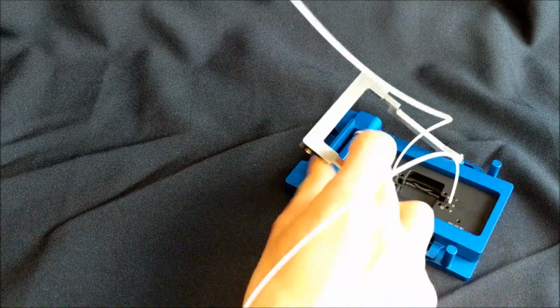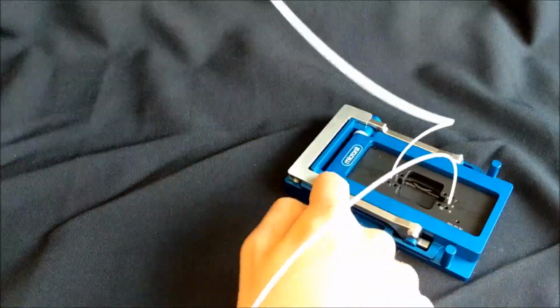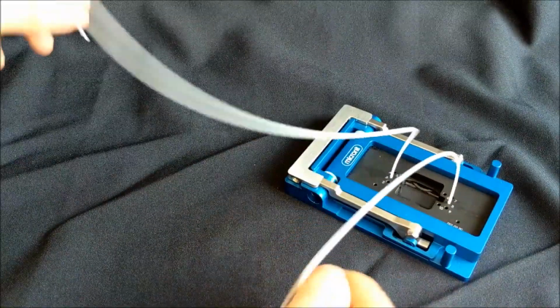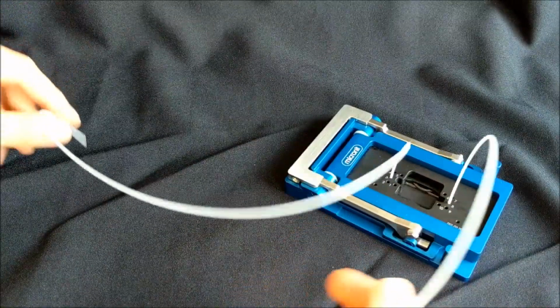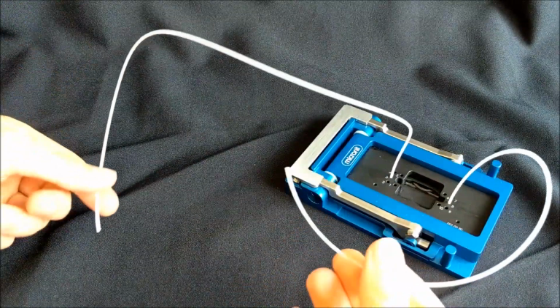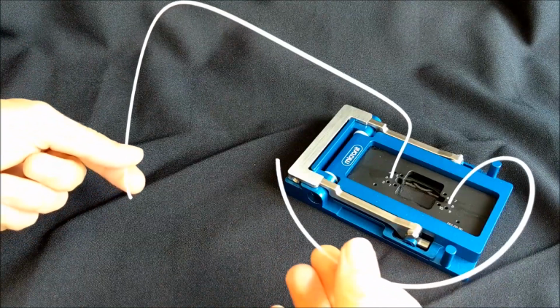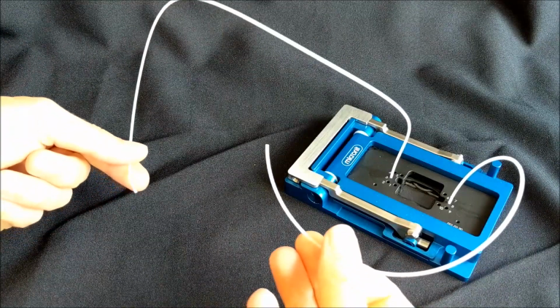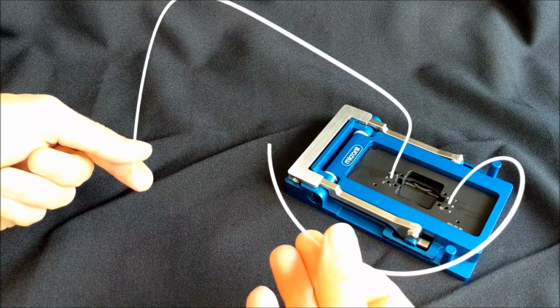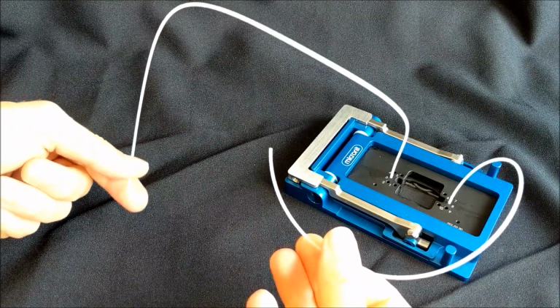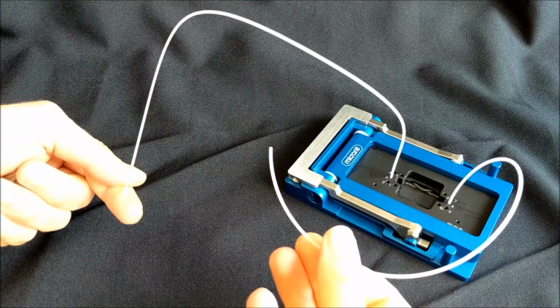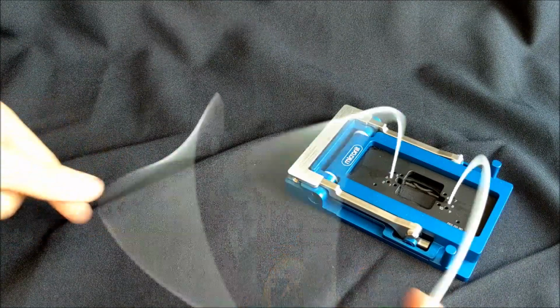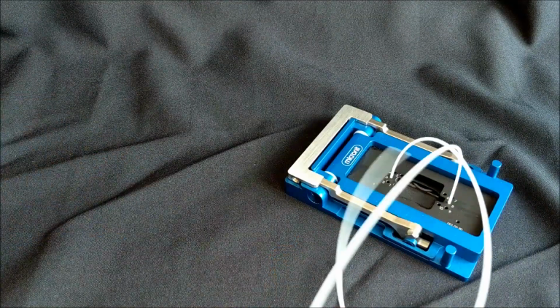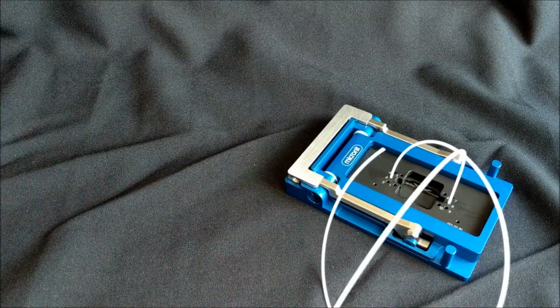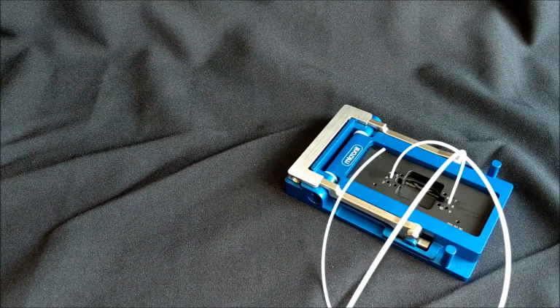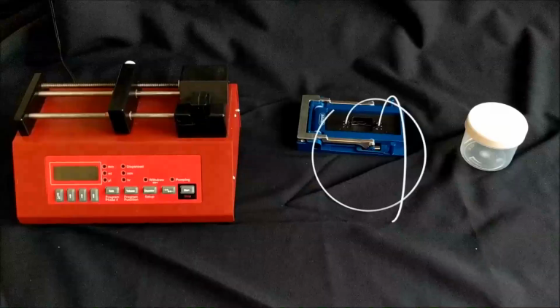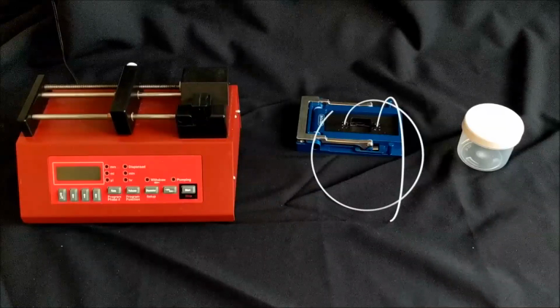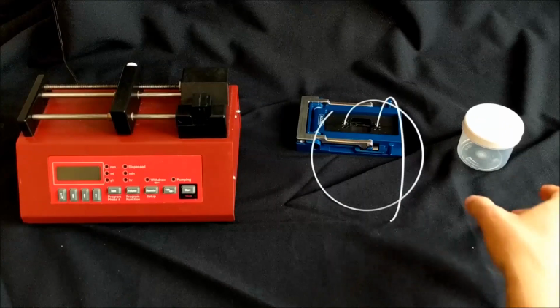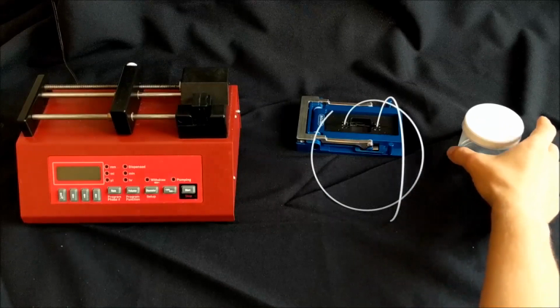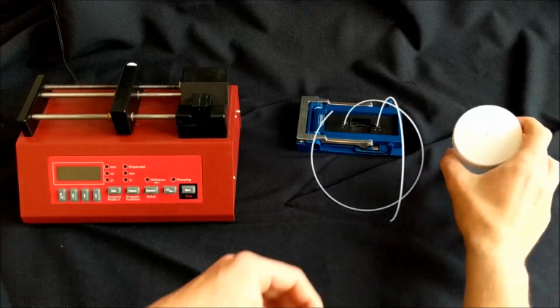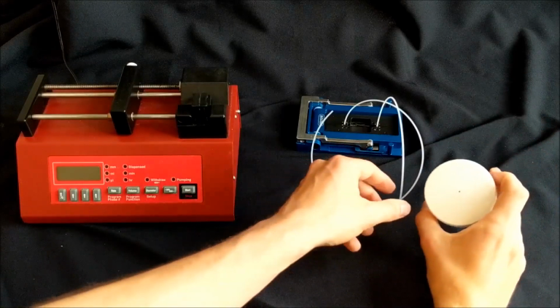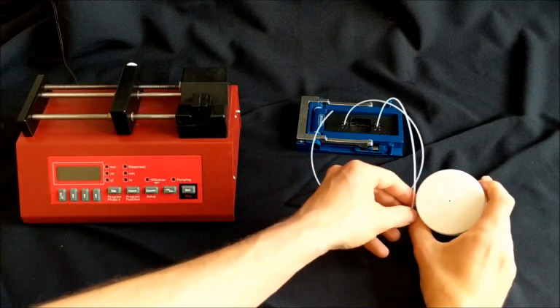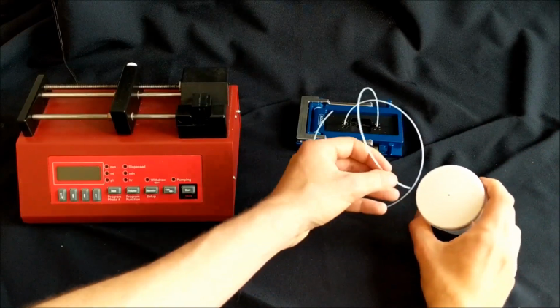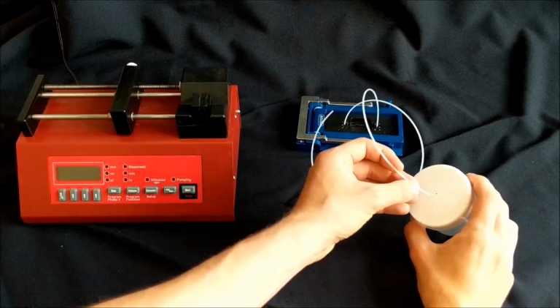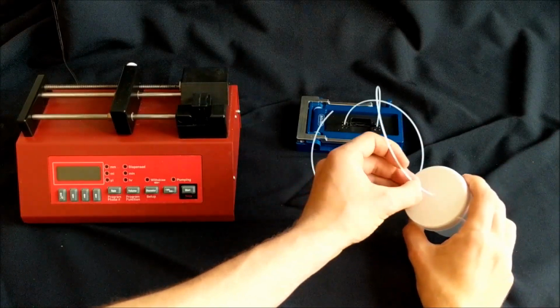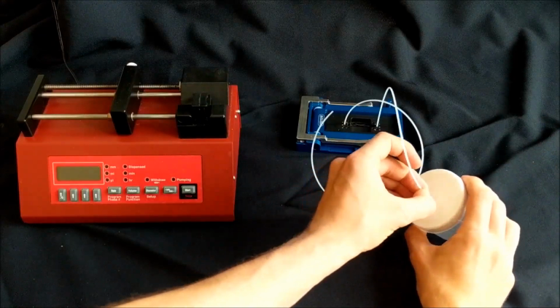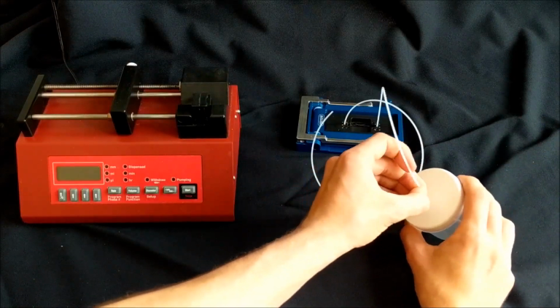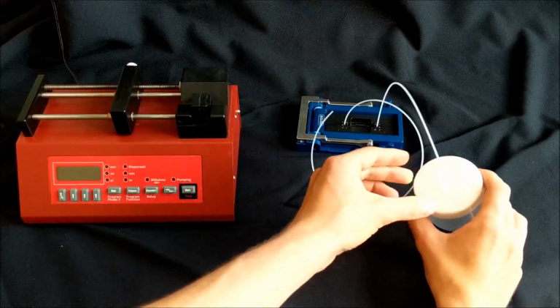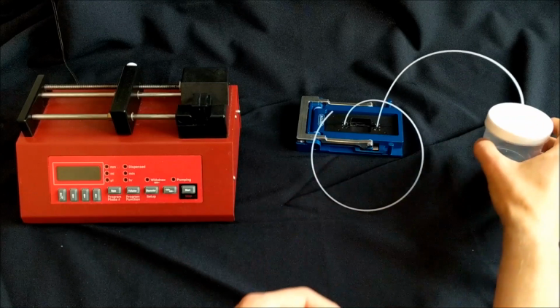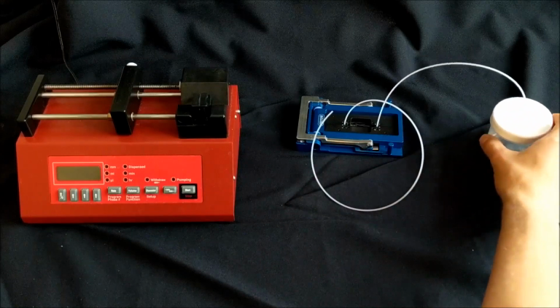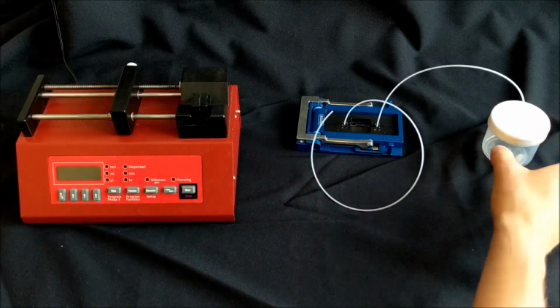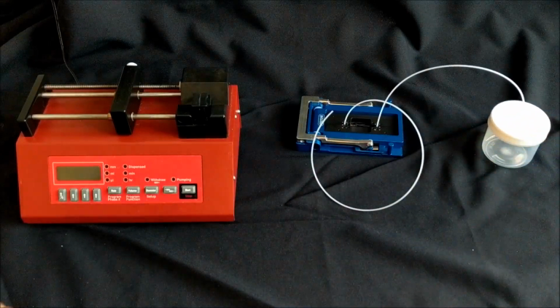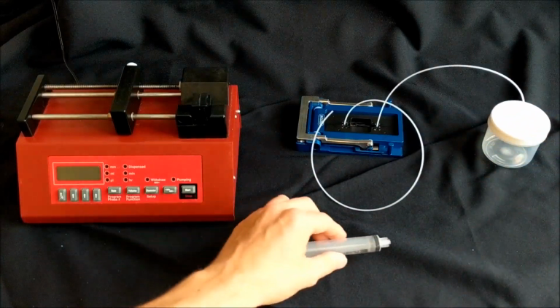The fluidic part is now ready for use and ready to be connected to other equipment in your lab. In this example there is a simple collection container that will be connected to the outlet and a syringe pump to connect to the inlet.